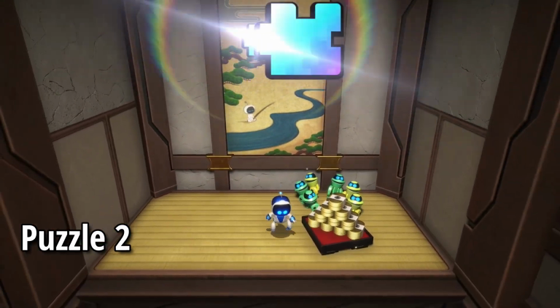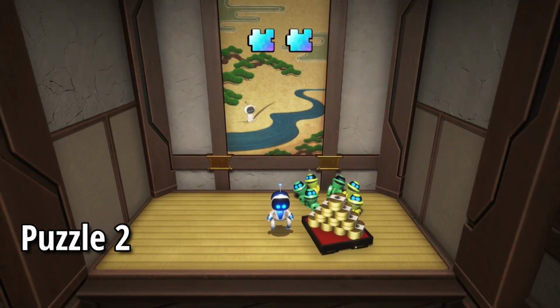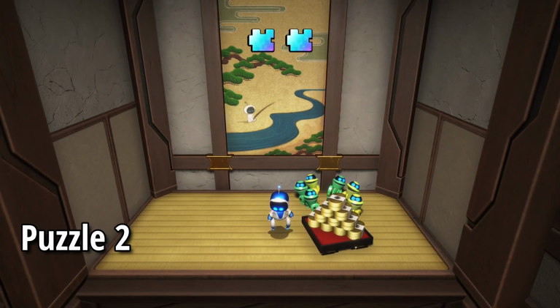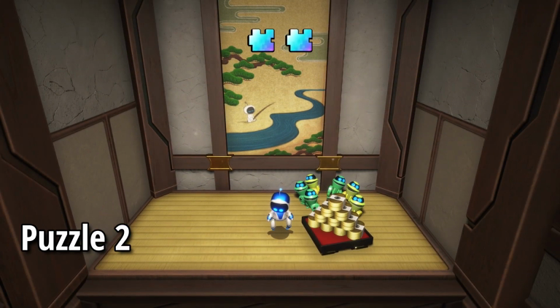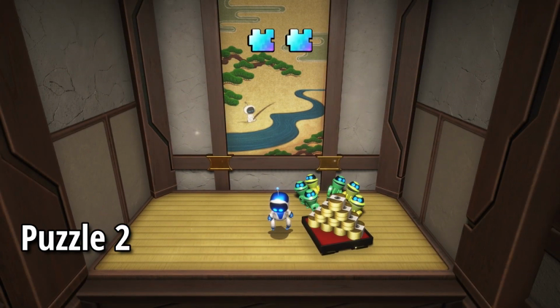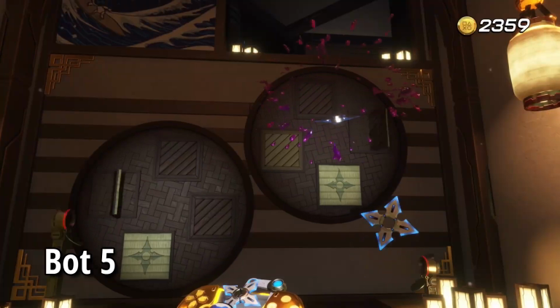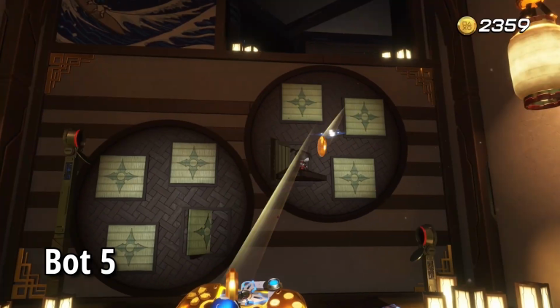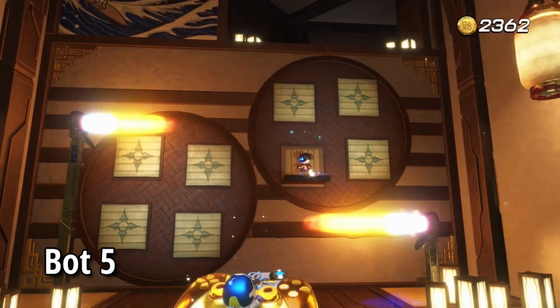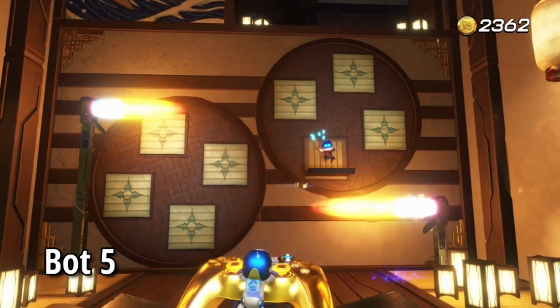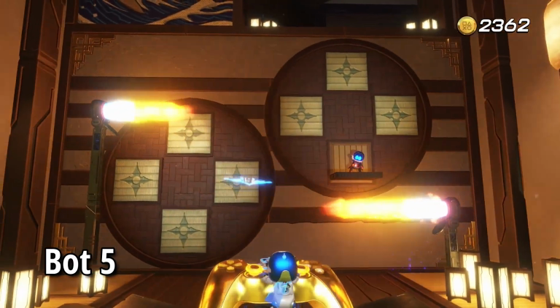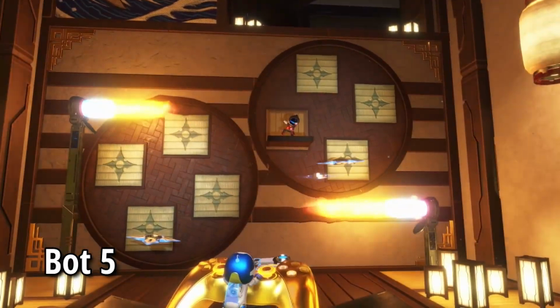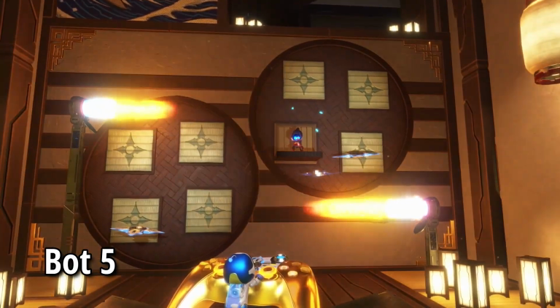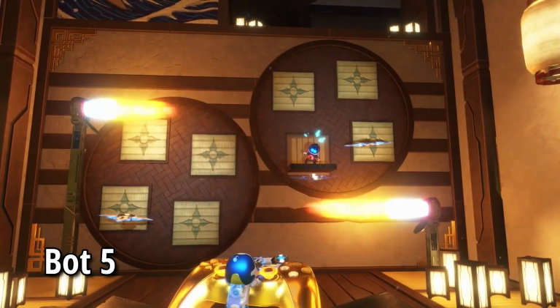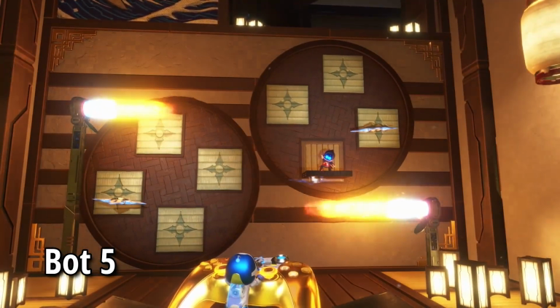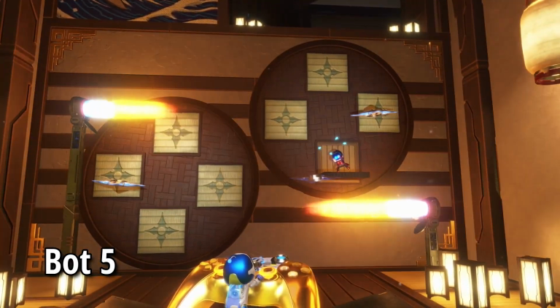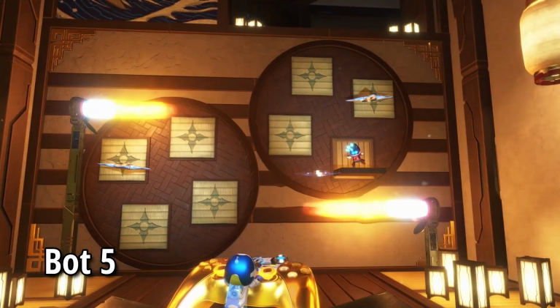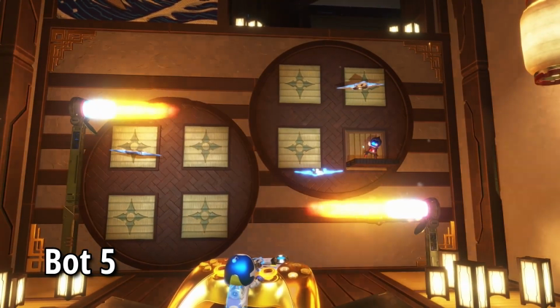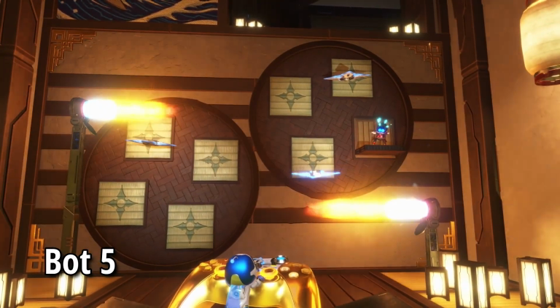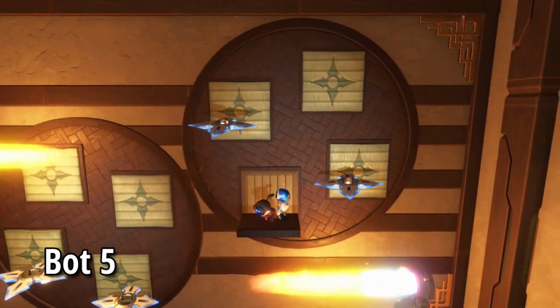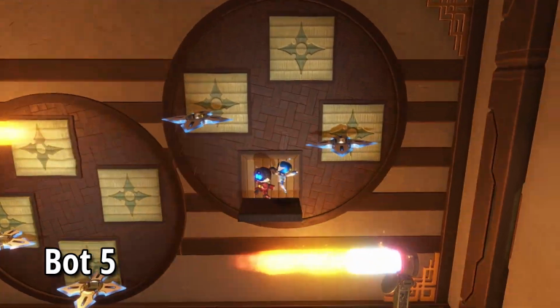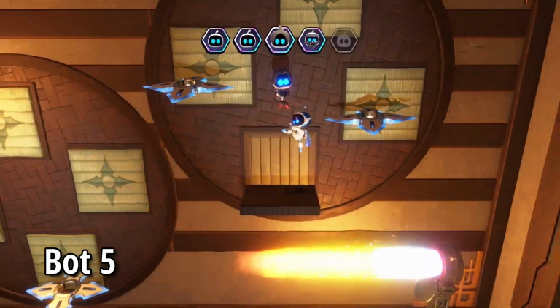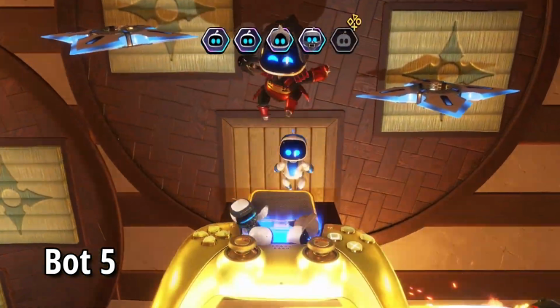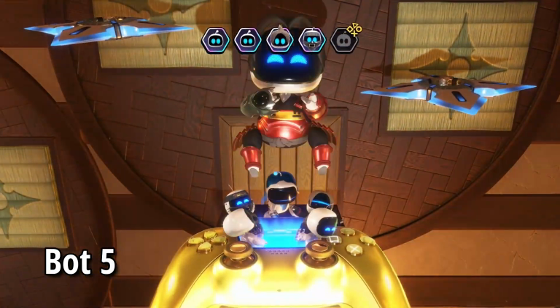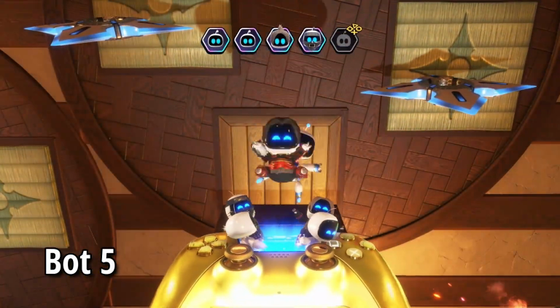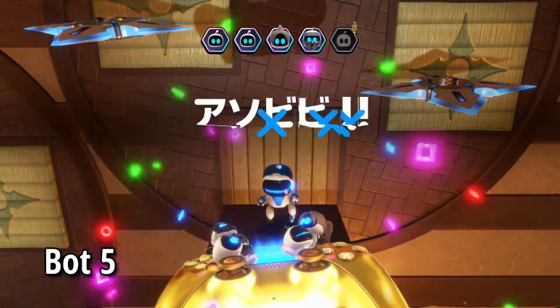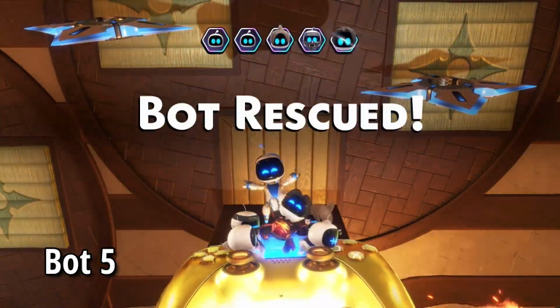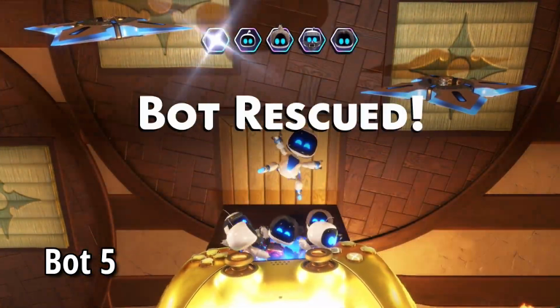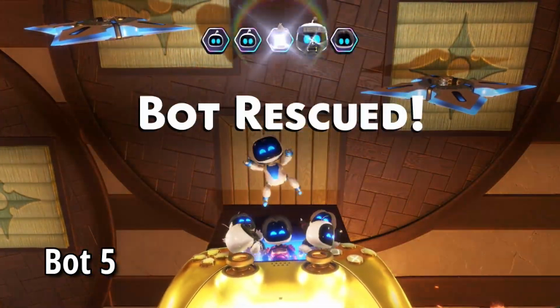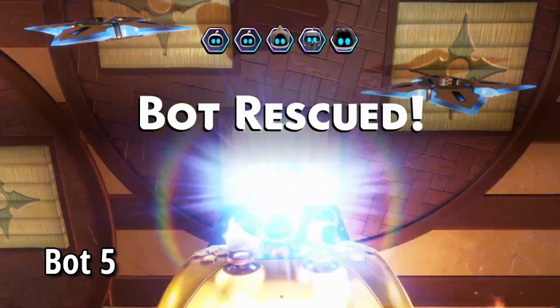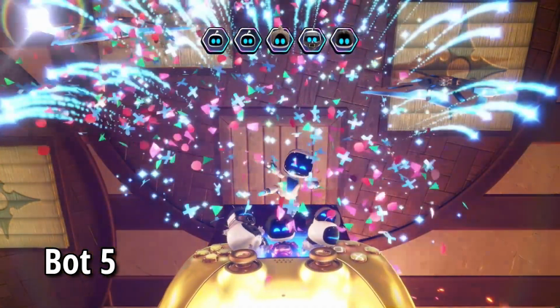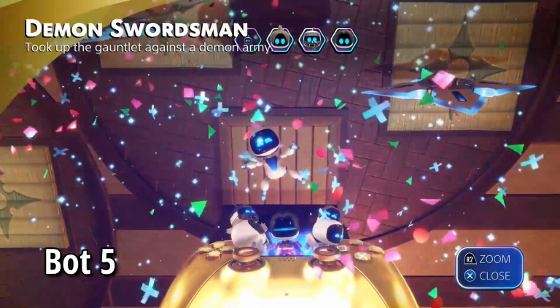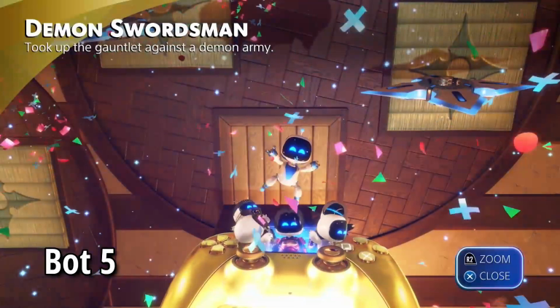And then we continue on to yet another shuriken launcher. Once we defeat the enemies, it reveals bot number five — form some steps — and then bot number five, Demonic Swordsman, who is Samanosuke Akechi from Onimusha.